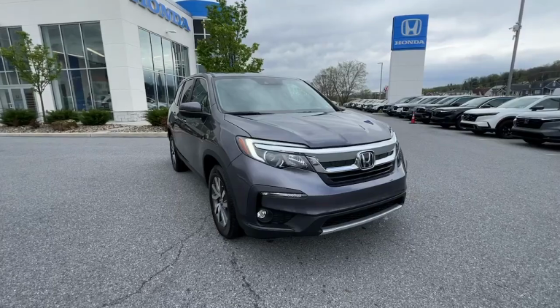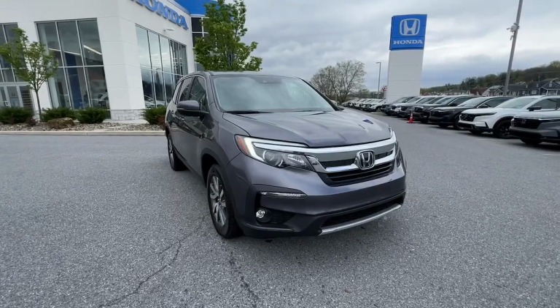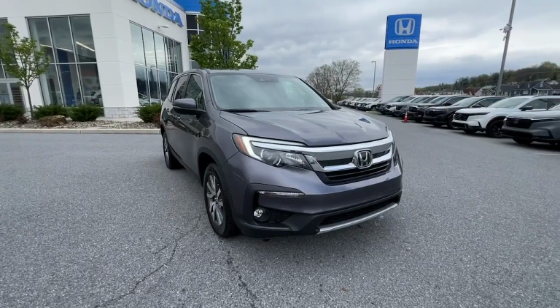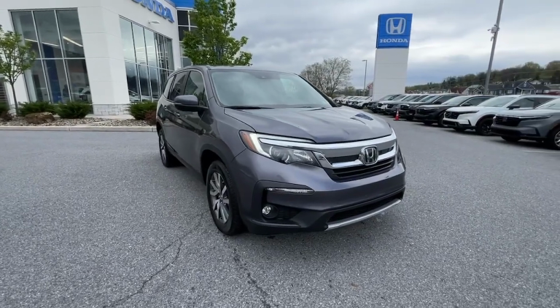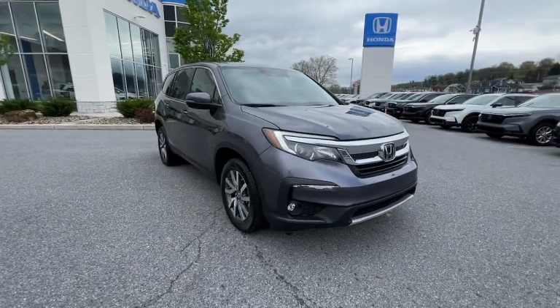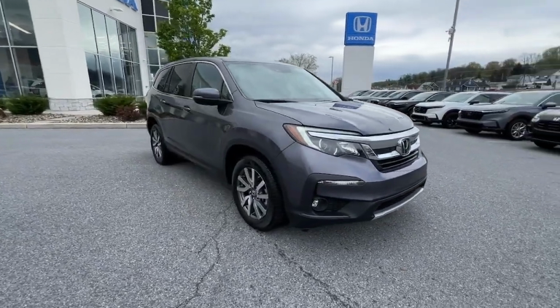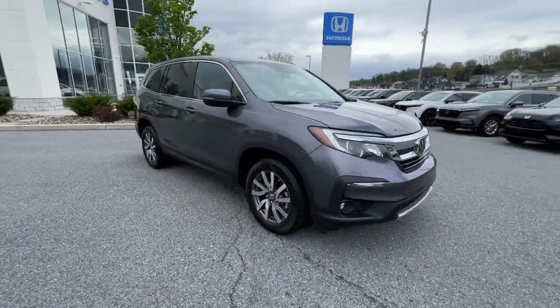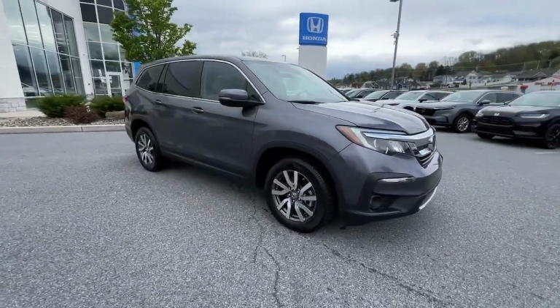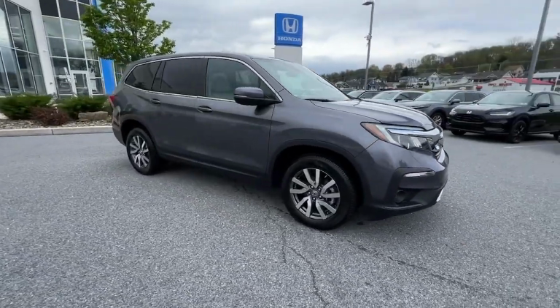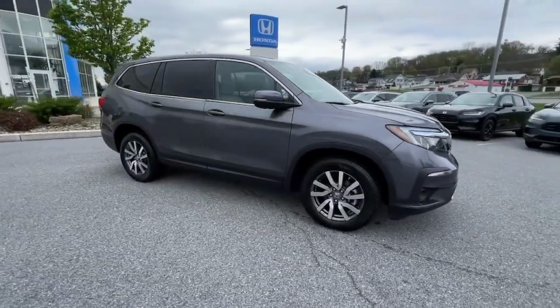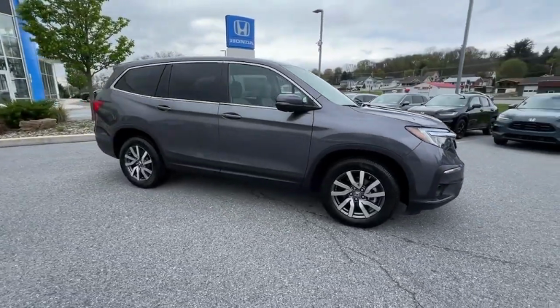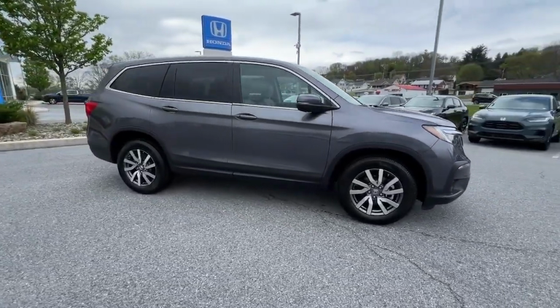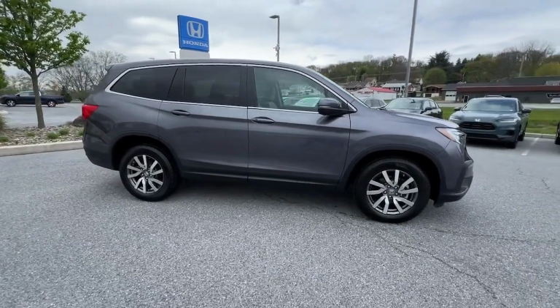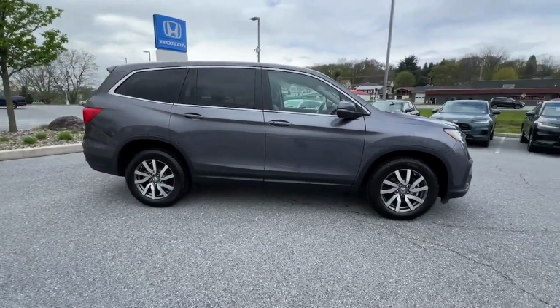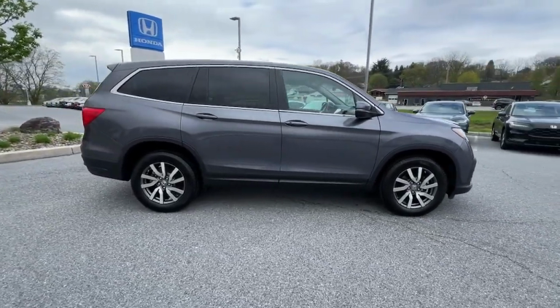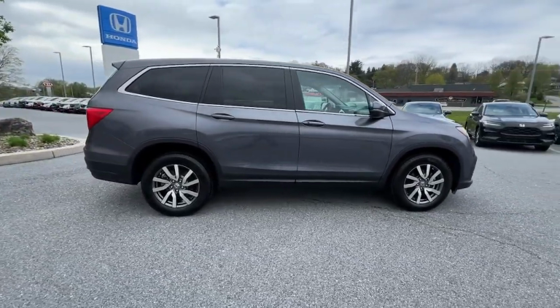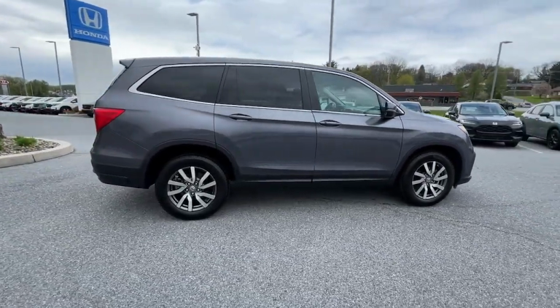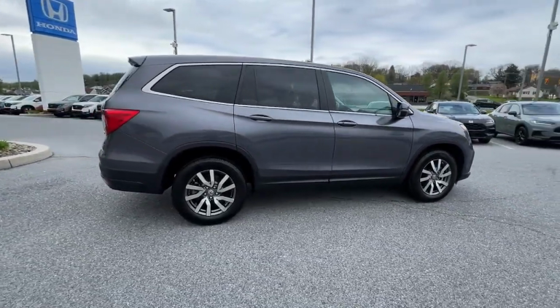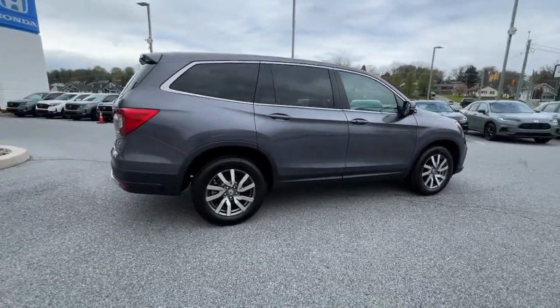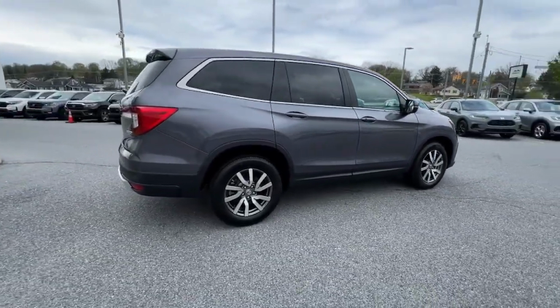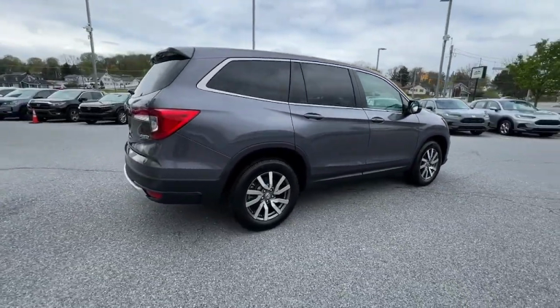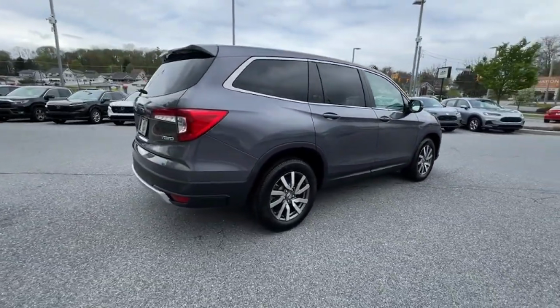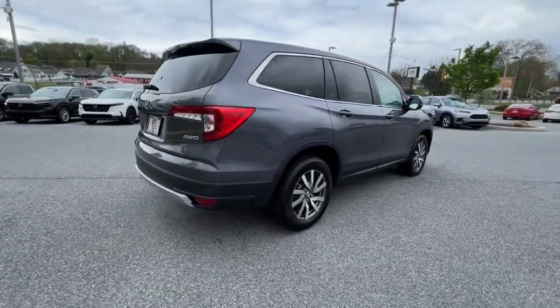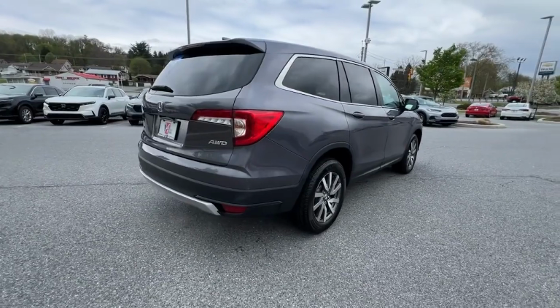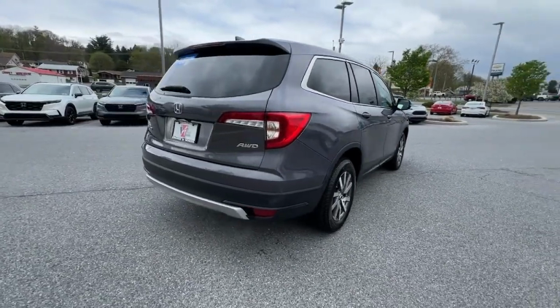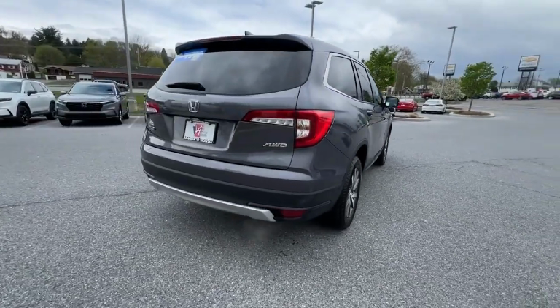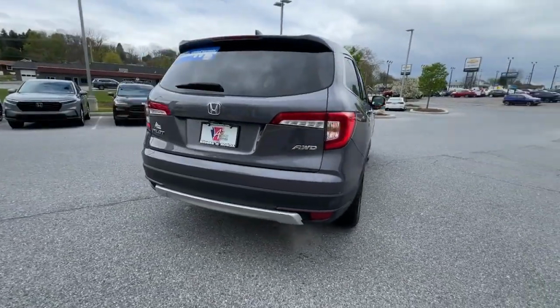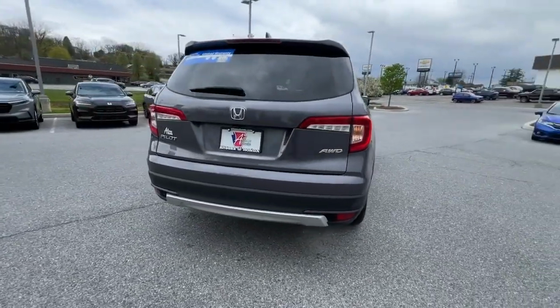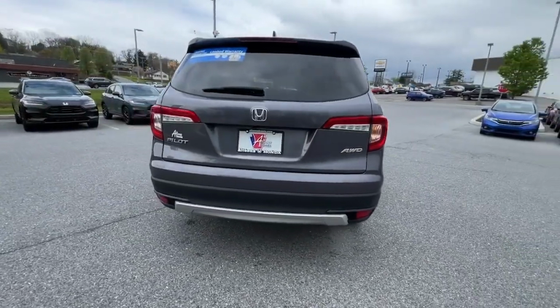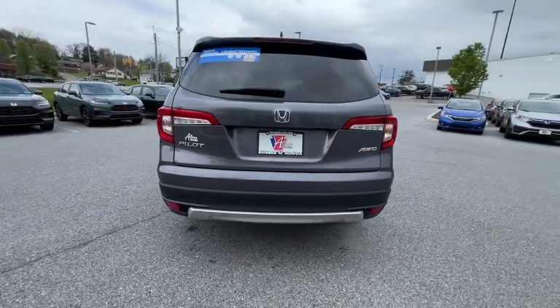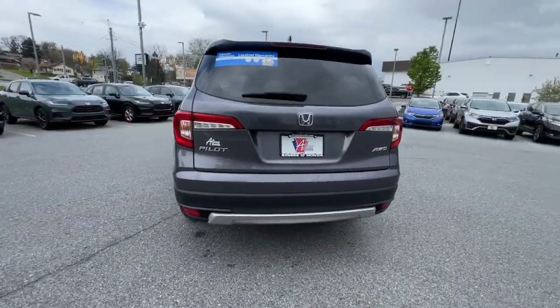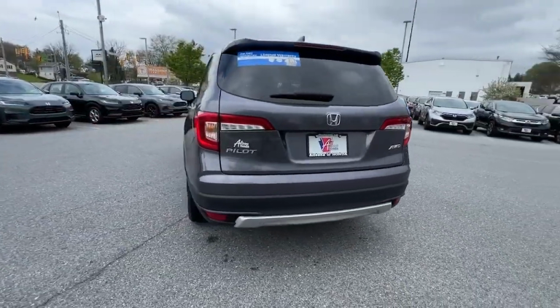Picture yourself in the 2021 Honda Pilot. With less than 50,000 miles on the odometer, this vehicle provides excellent value. Give in to your craving for an SUV that's both rugged and refined.